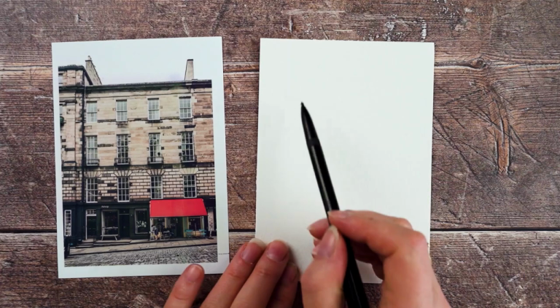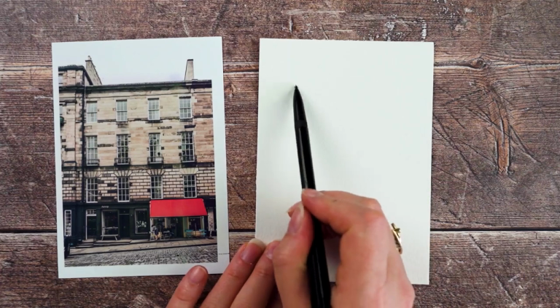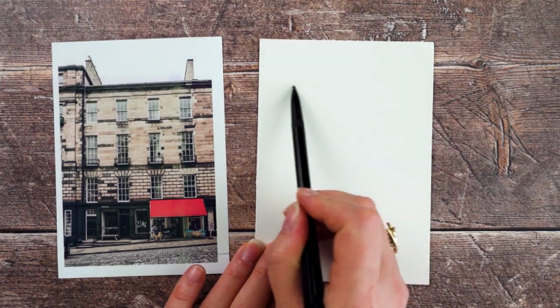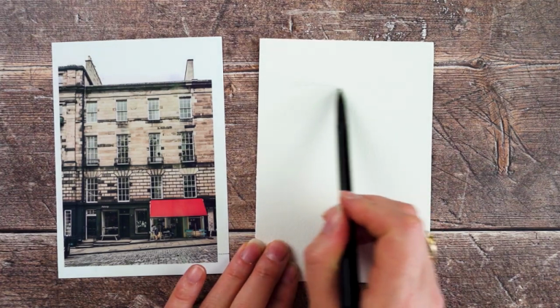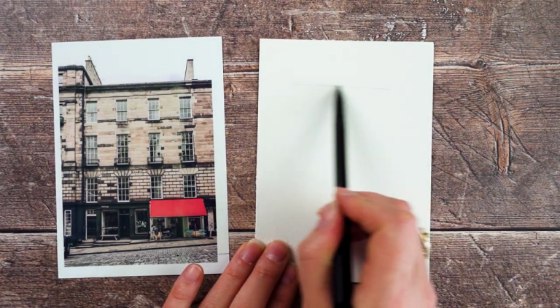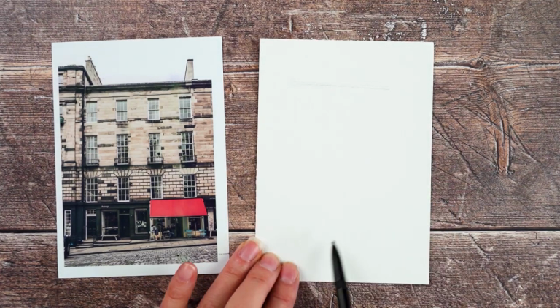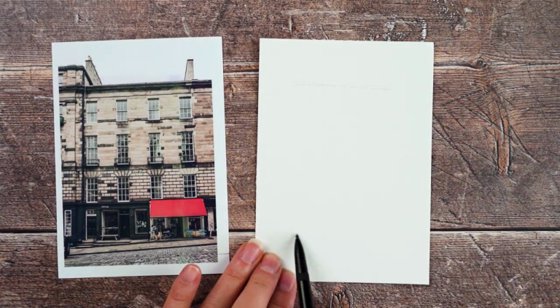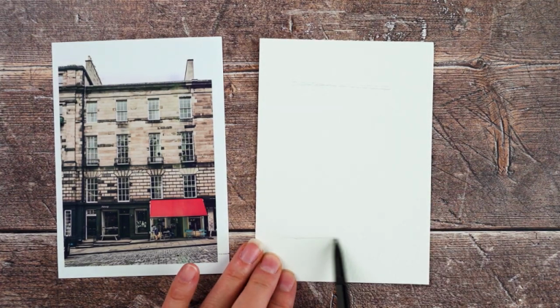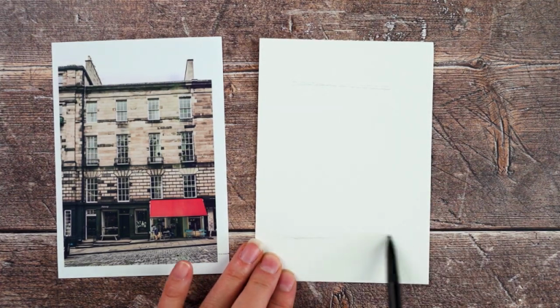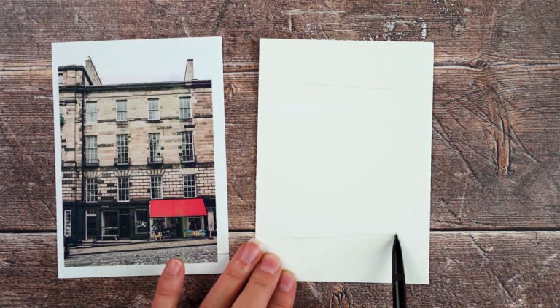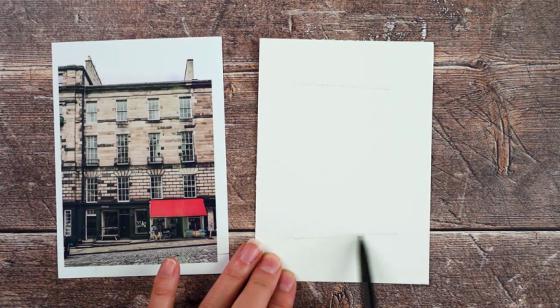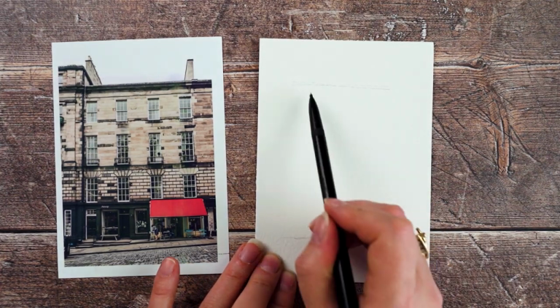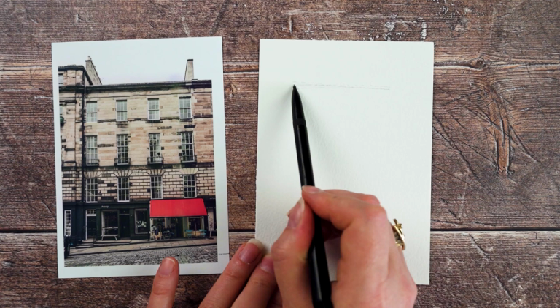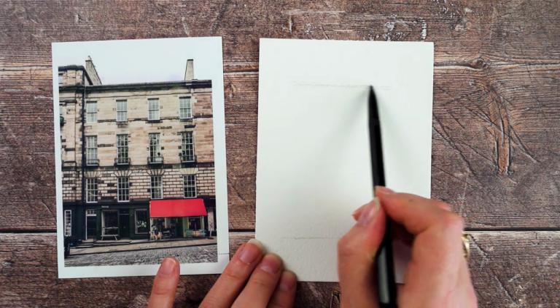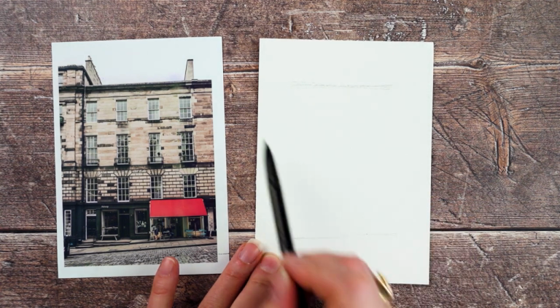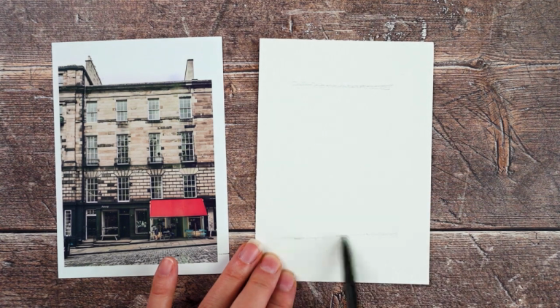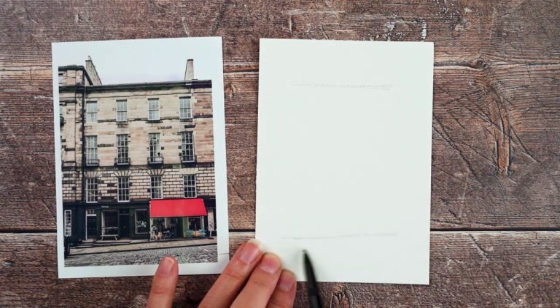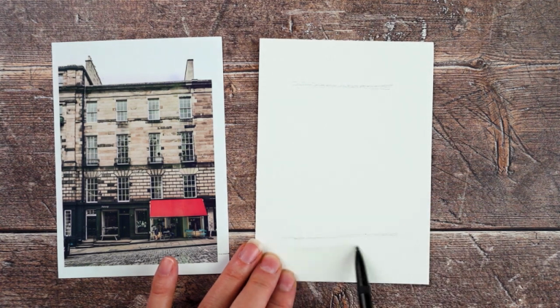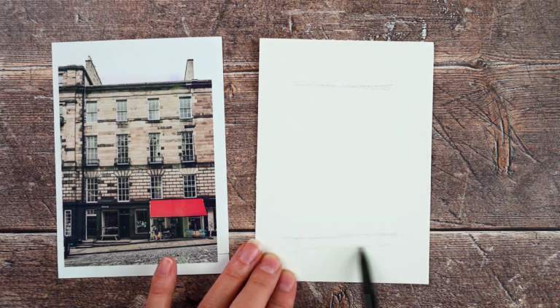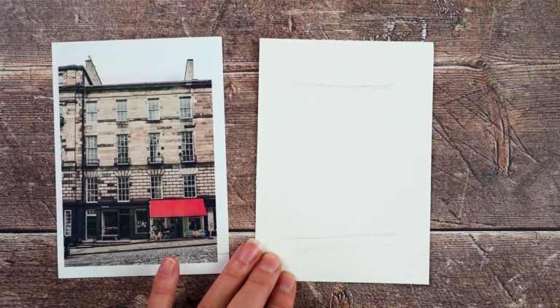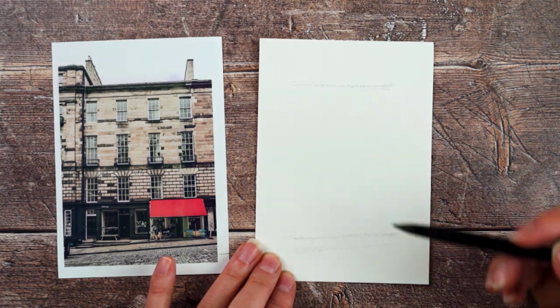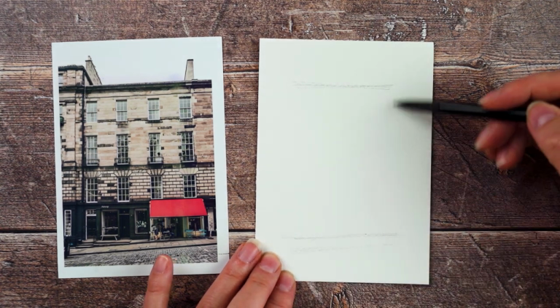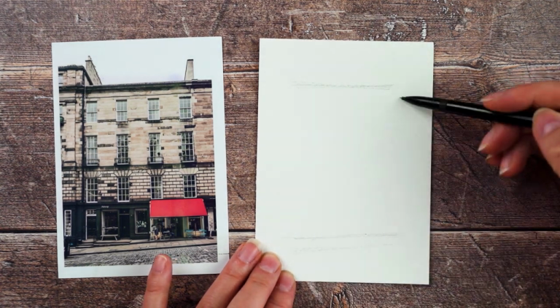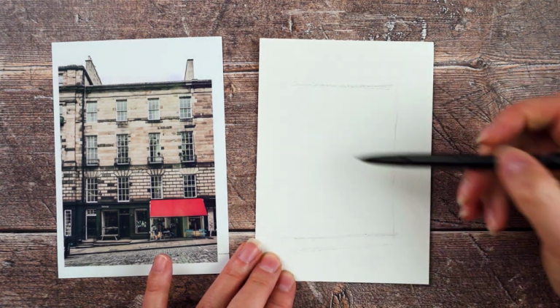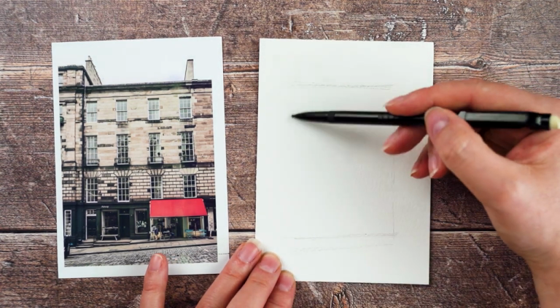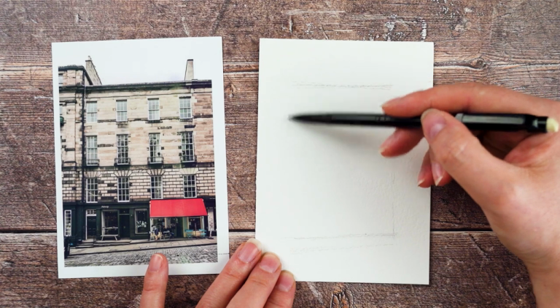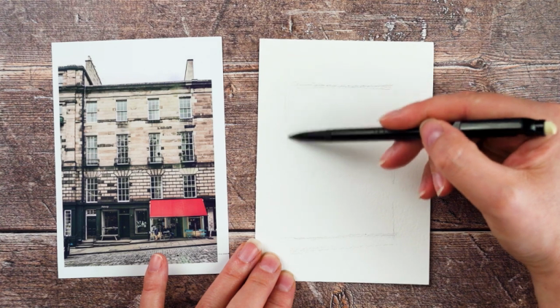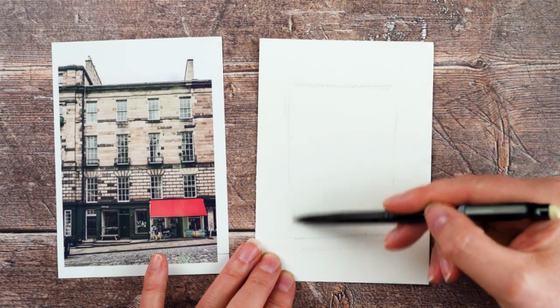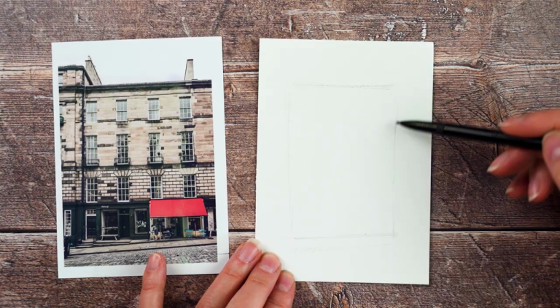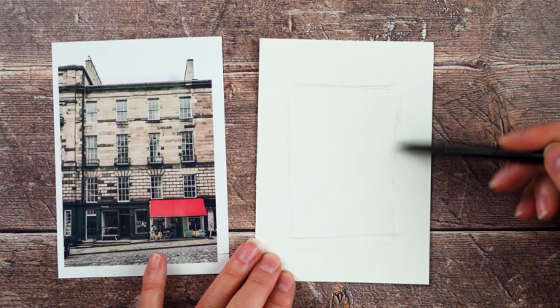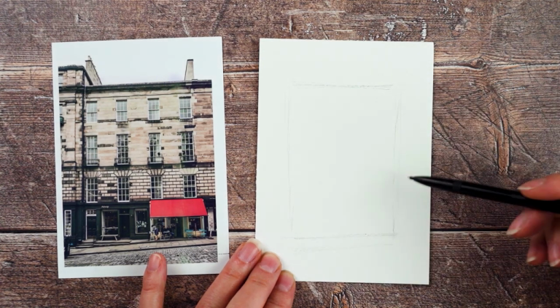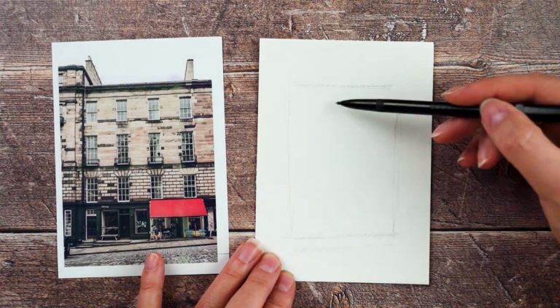Hi, this is Lou, welcome to my channel, and today I've got another line and wash video. So I put one up earlier this week, and a lot of you seem to really enjoy it, so I thought I'd do another one.